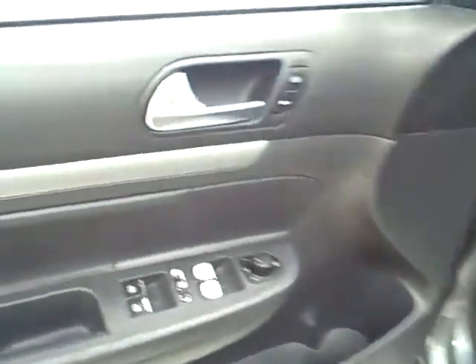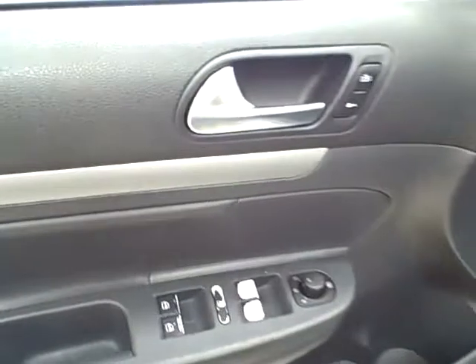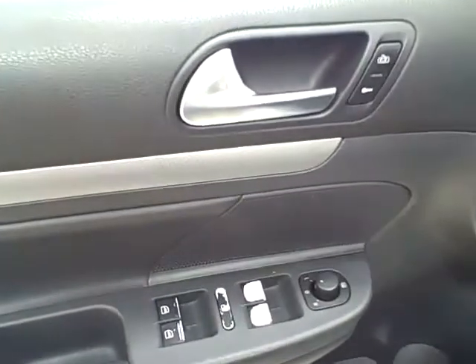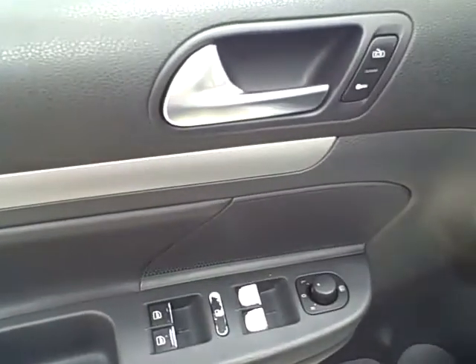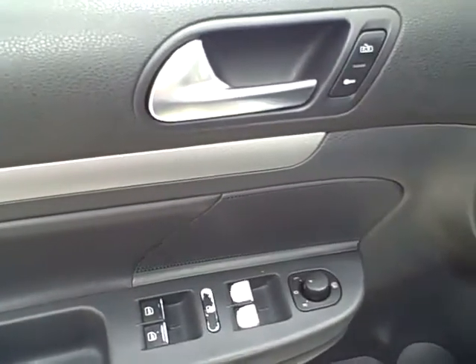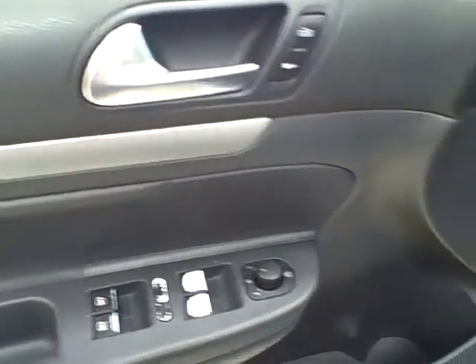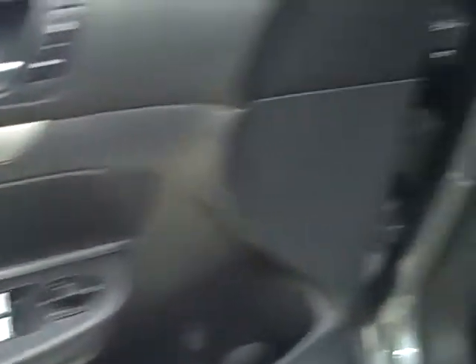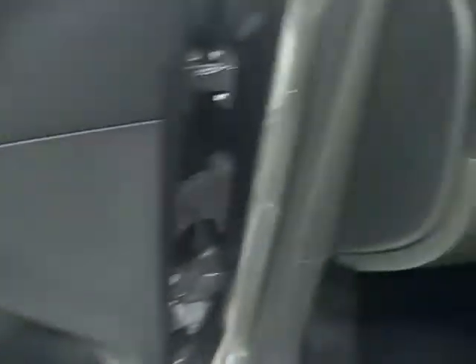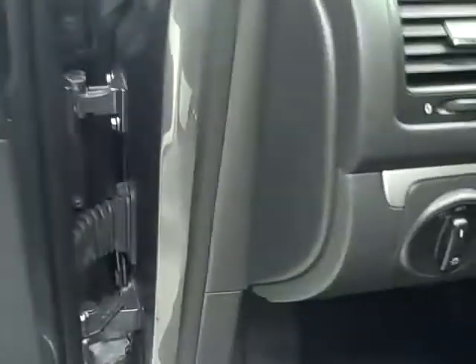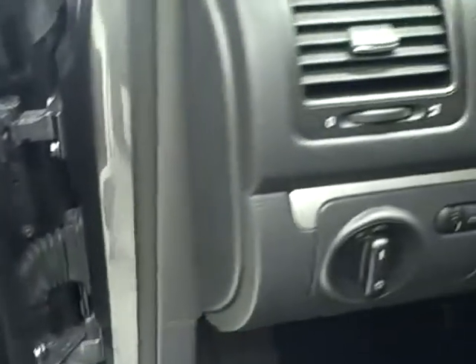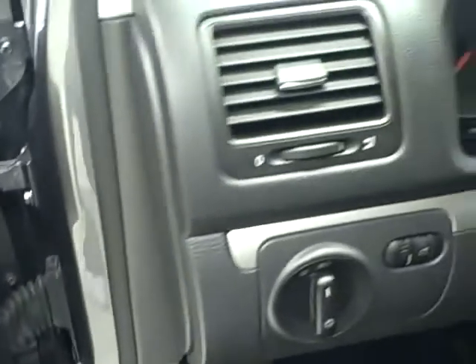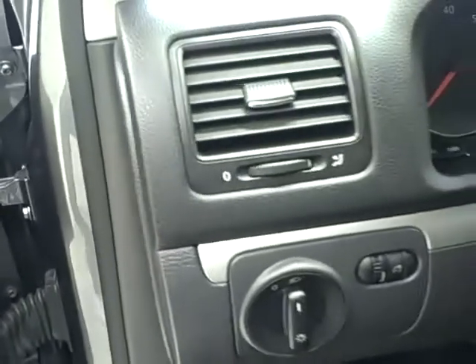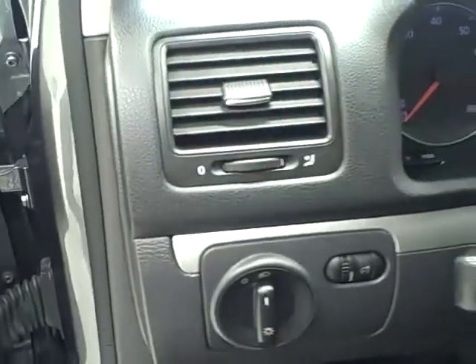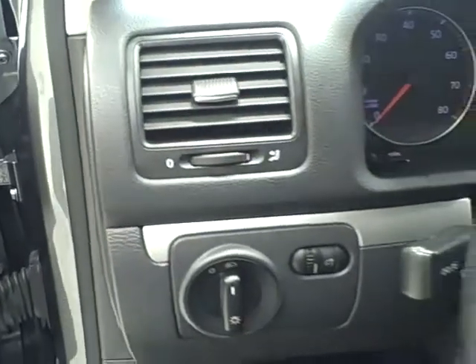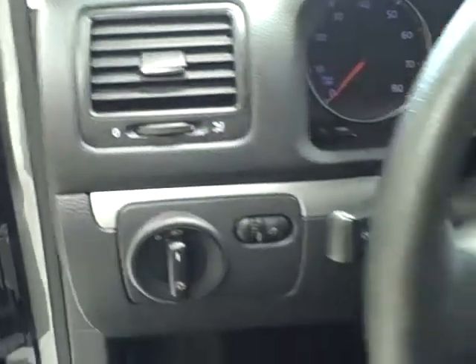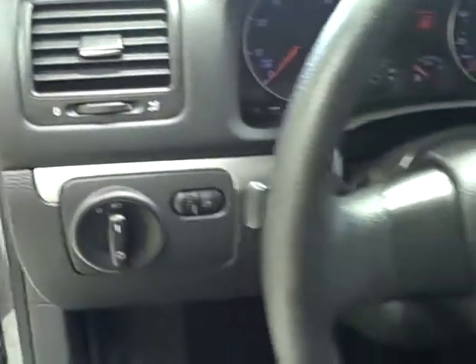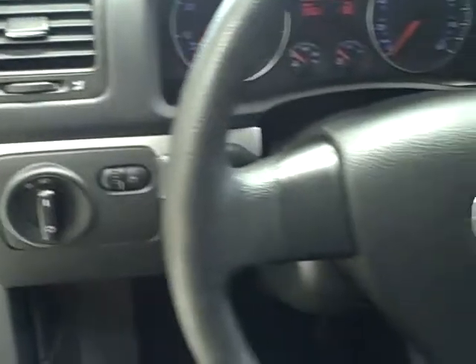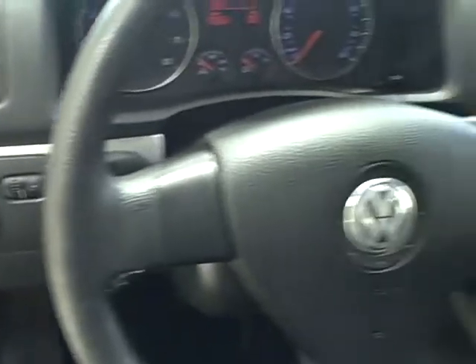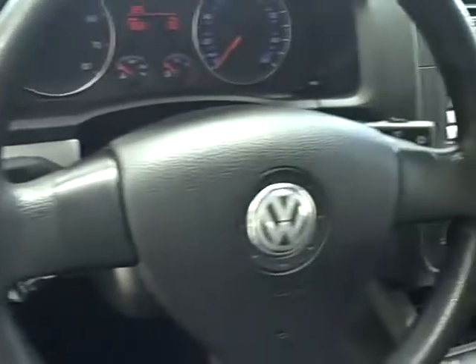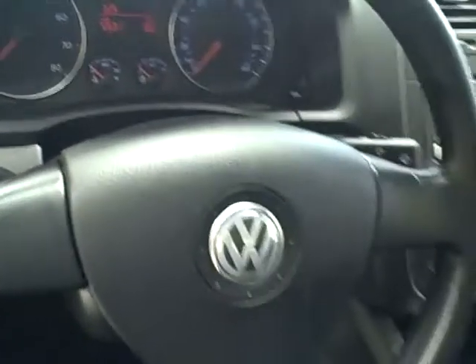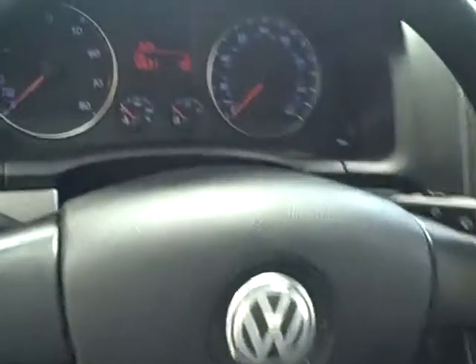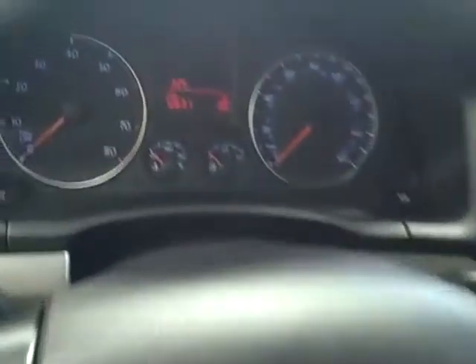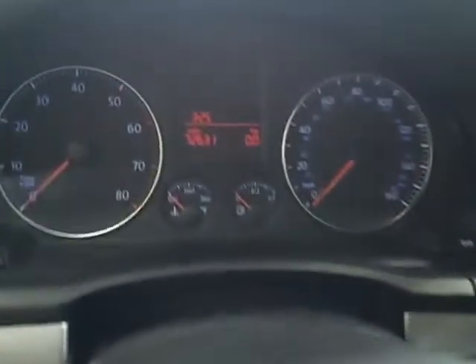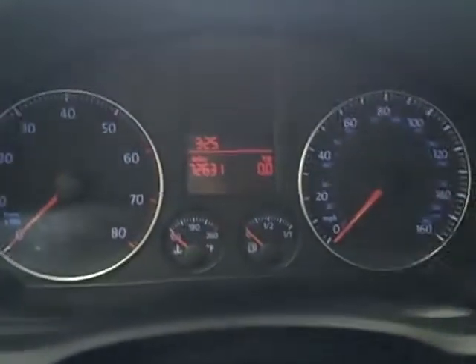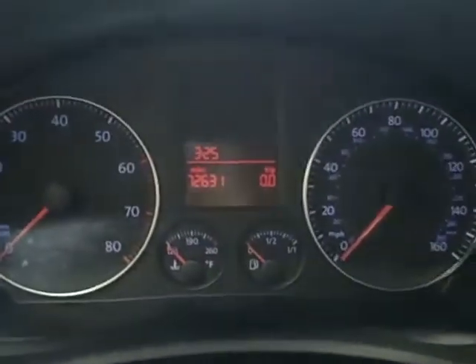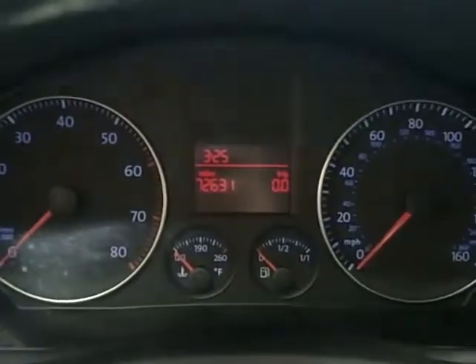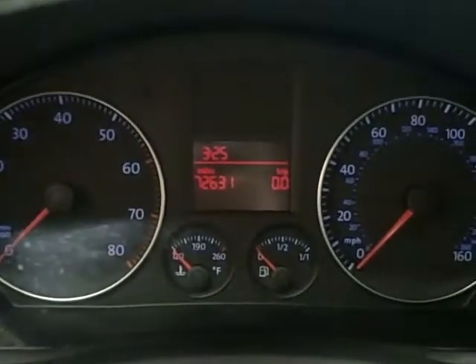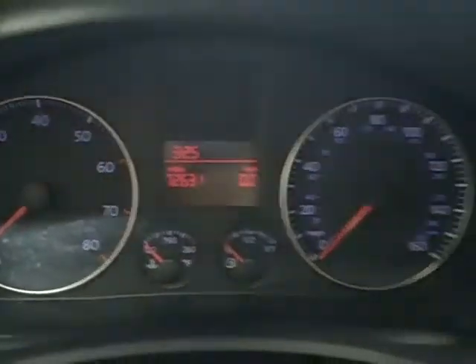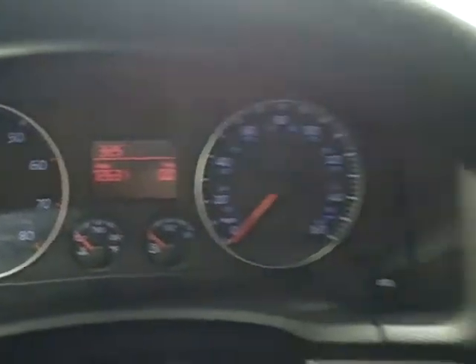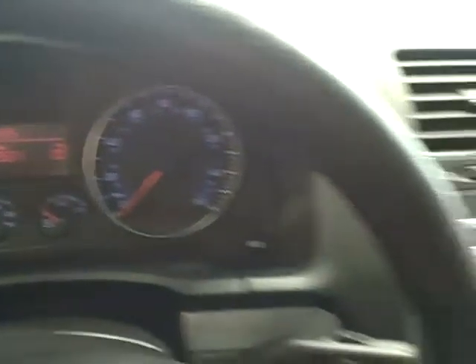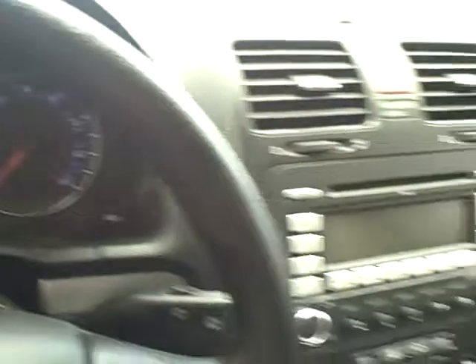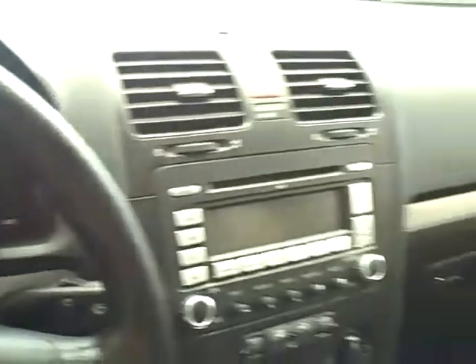On the inside, it has all power options. Low mileage with only 72,000 miles.